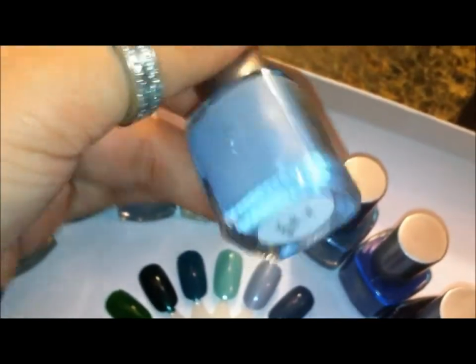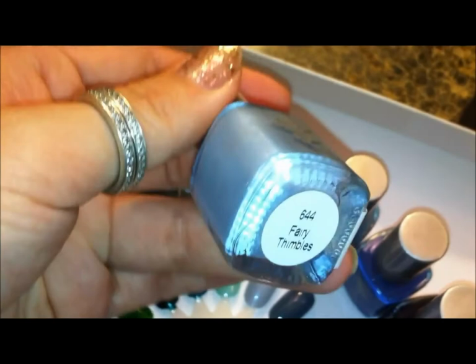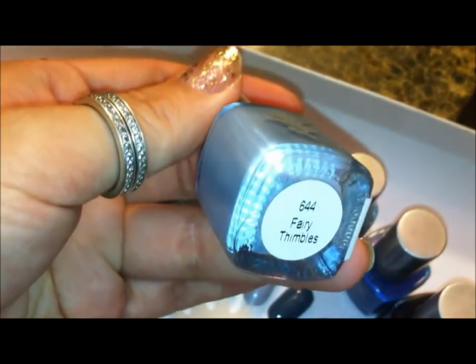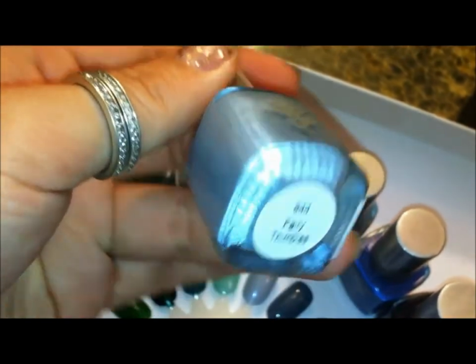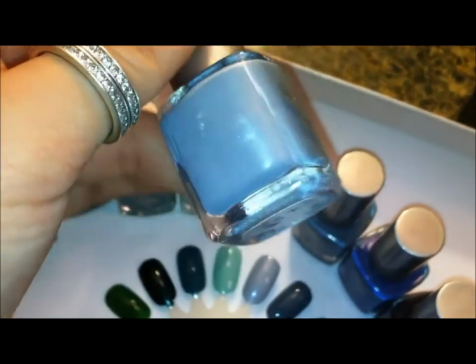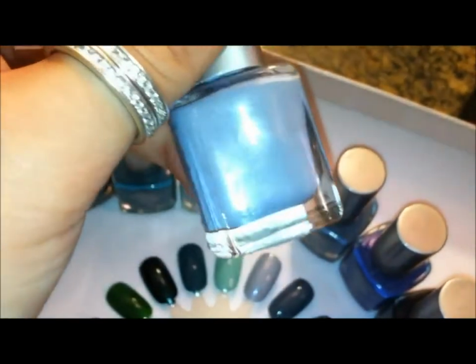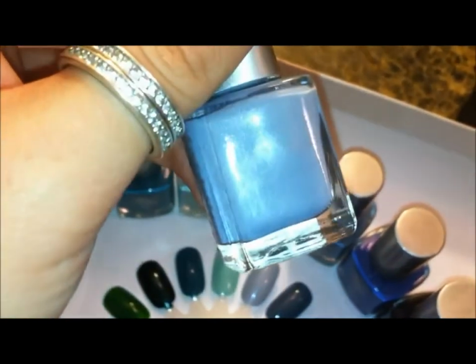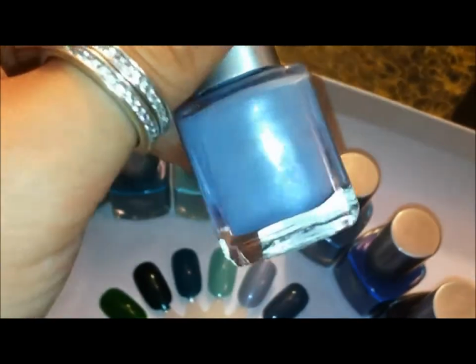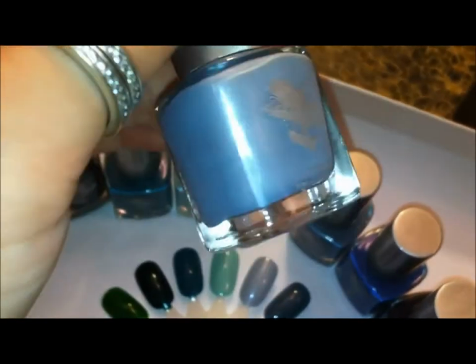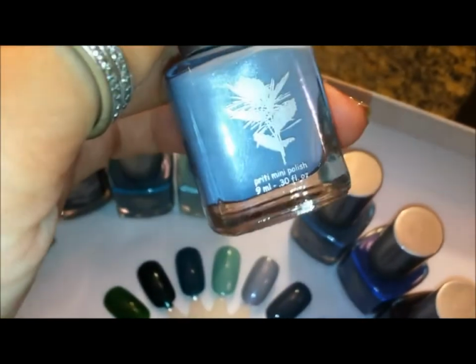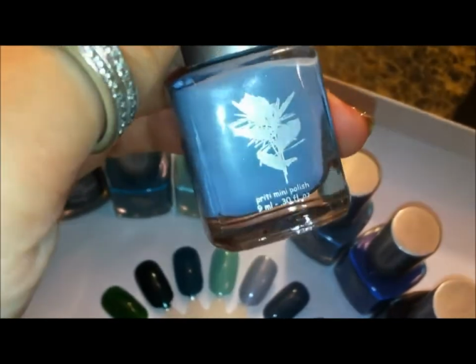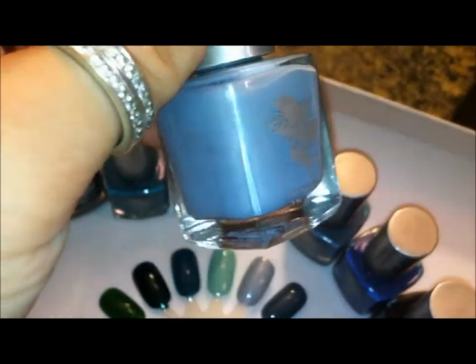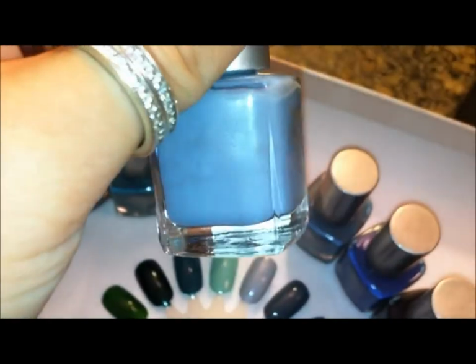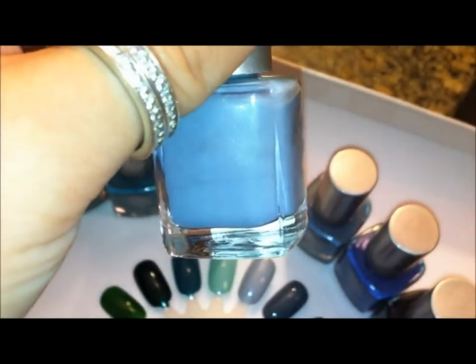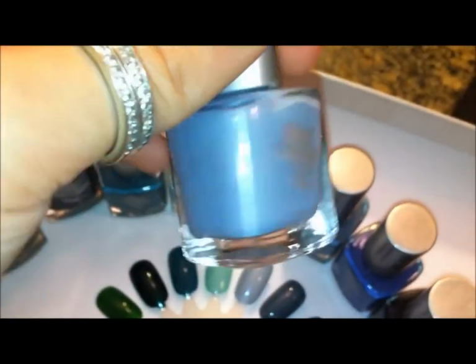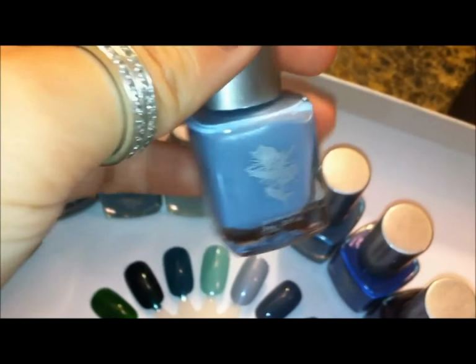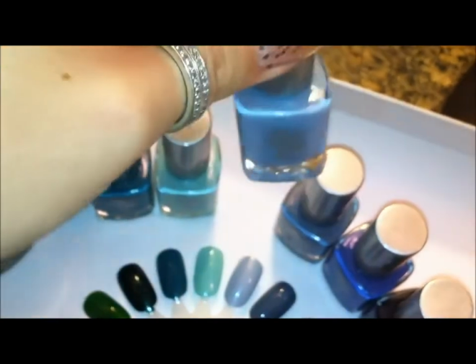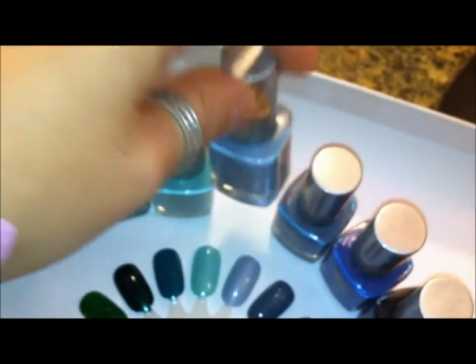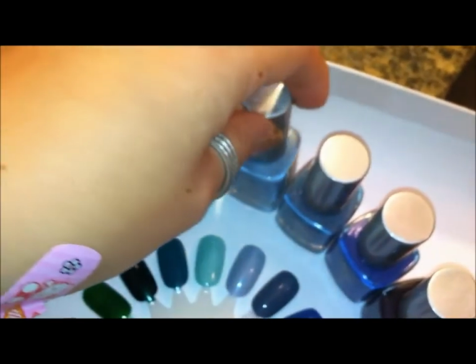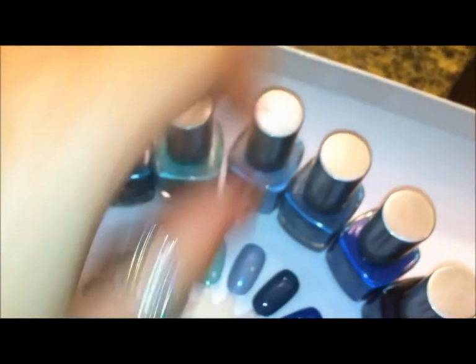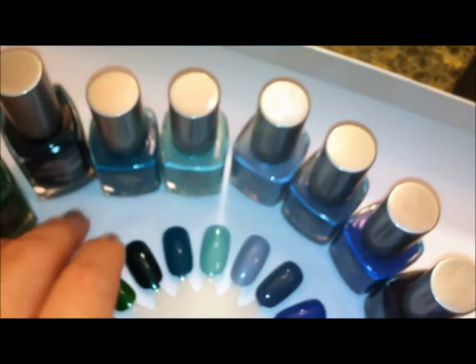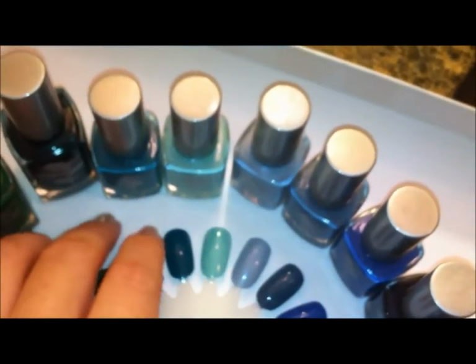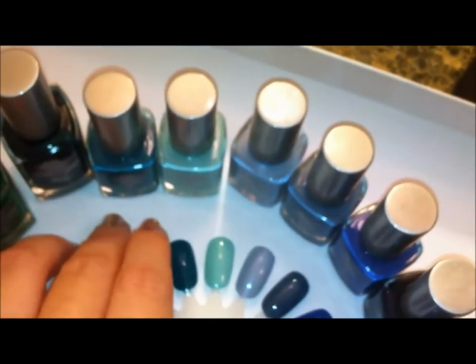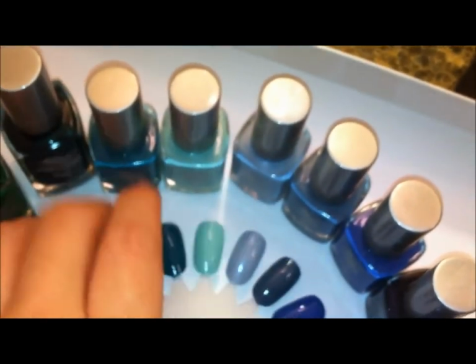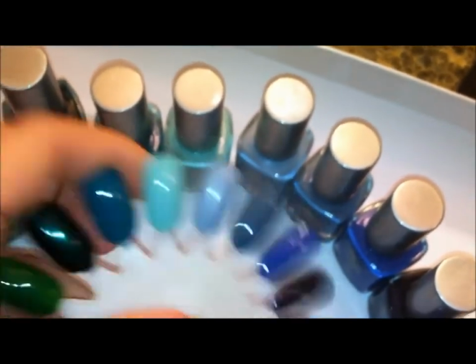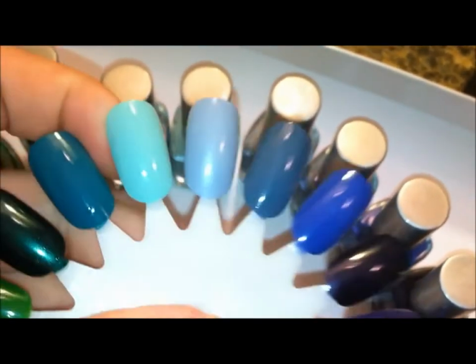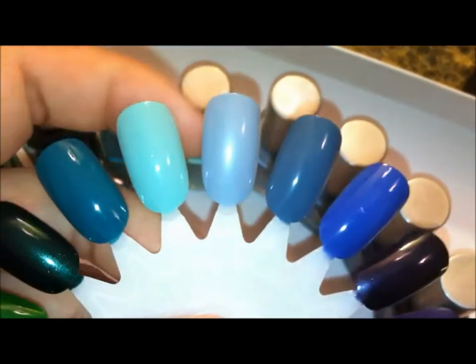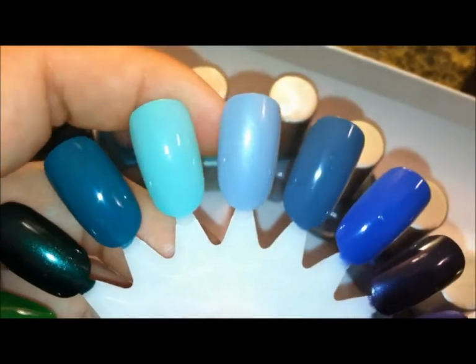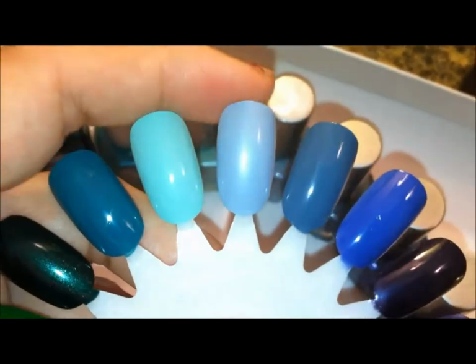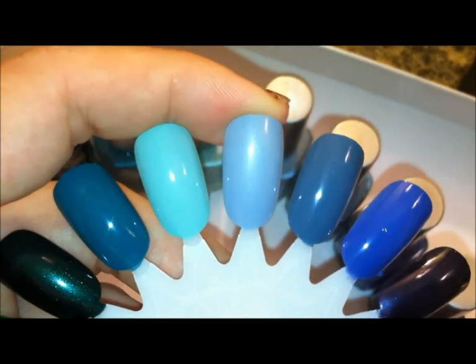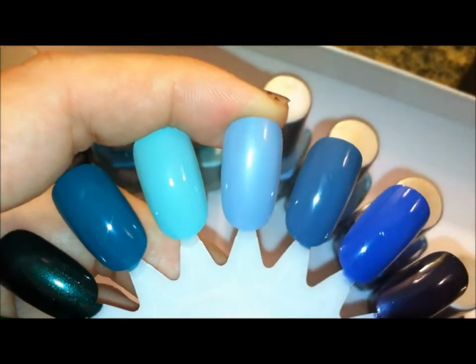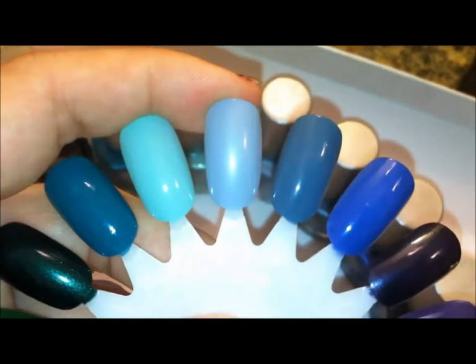This one is Fairy Thimbles — a very nice light blue, kind of like a periwinkle blue. It has a little bit more of a metallic sheen to it.